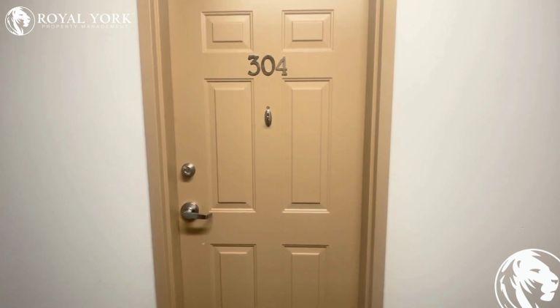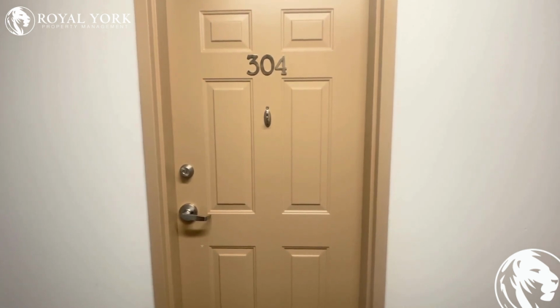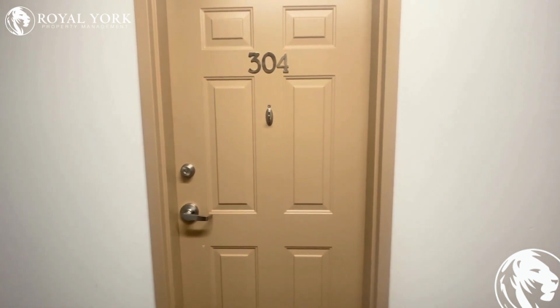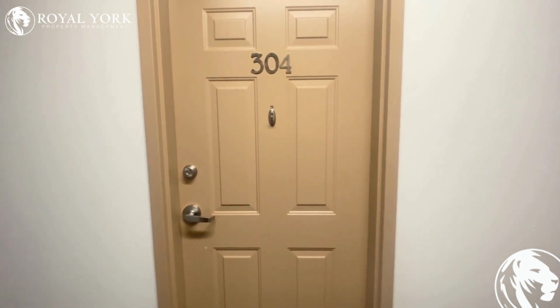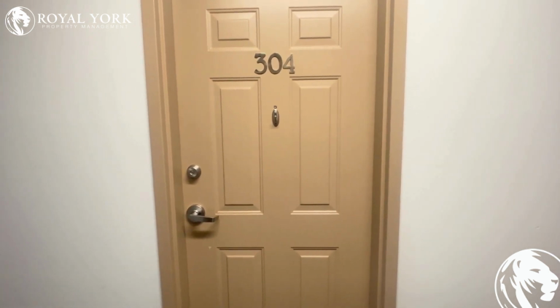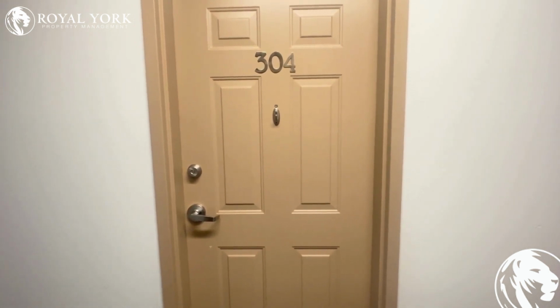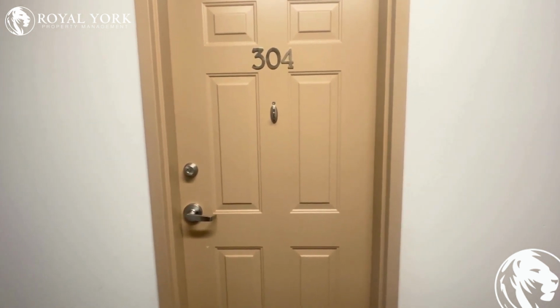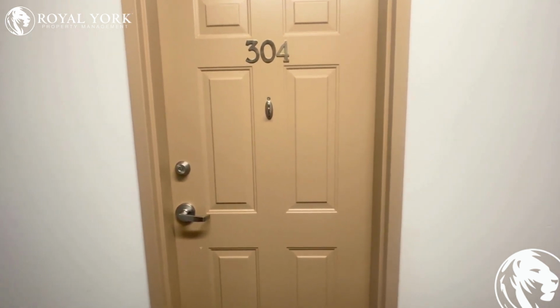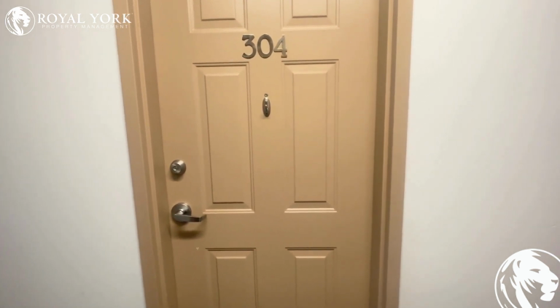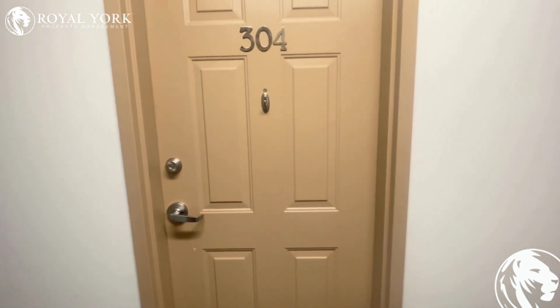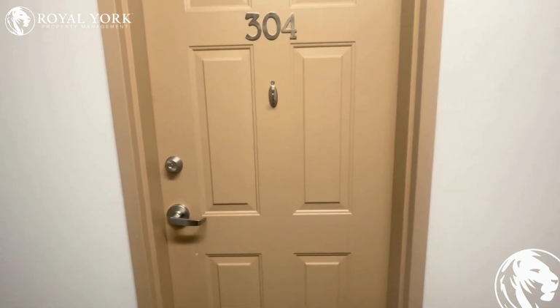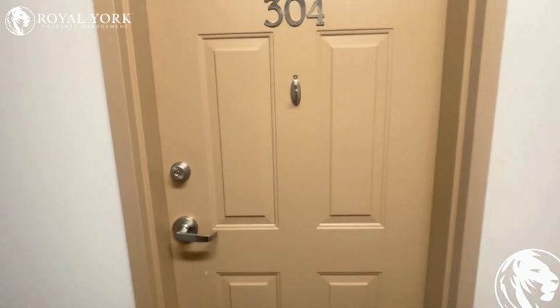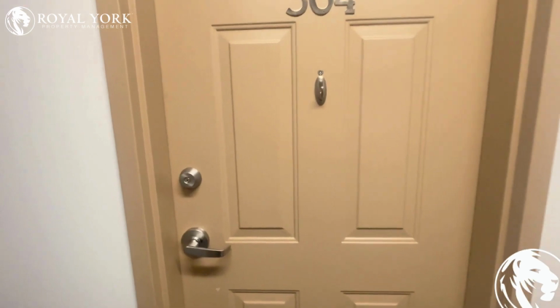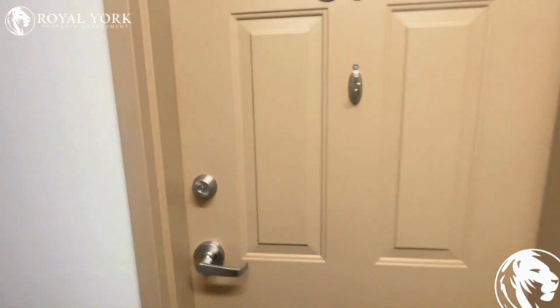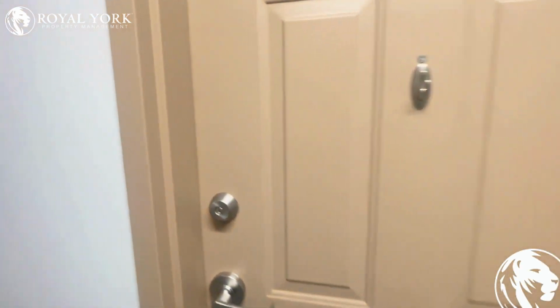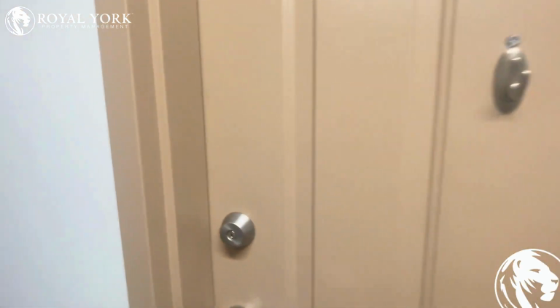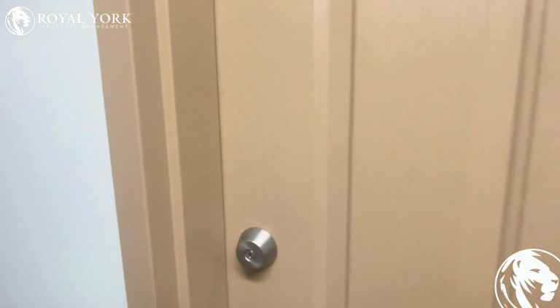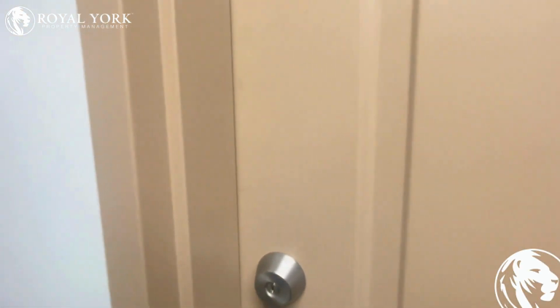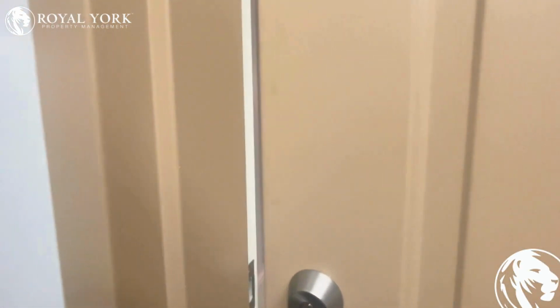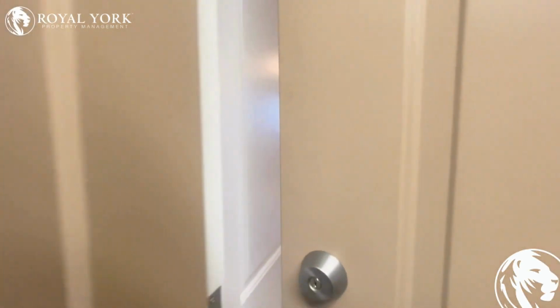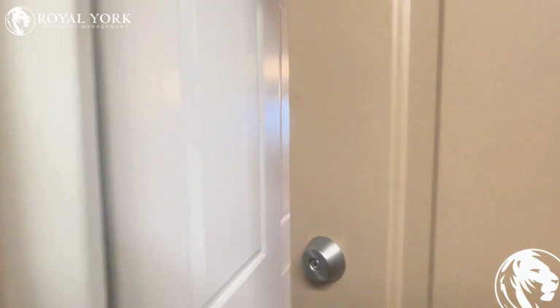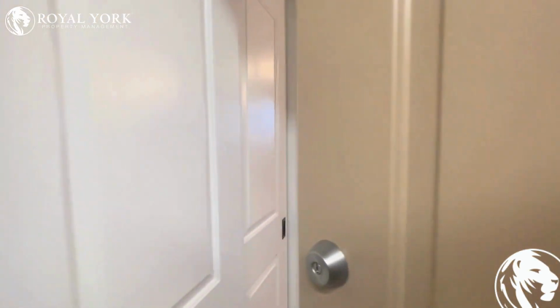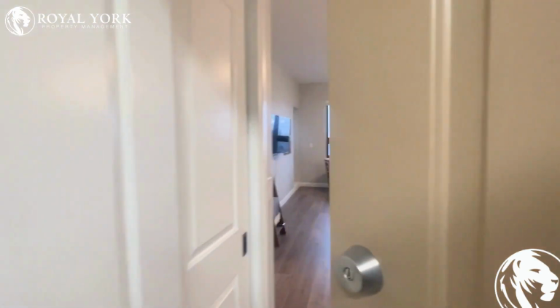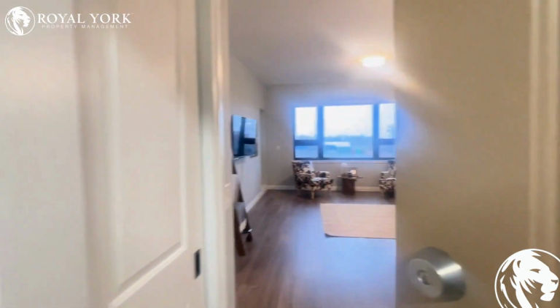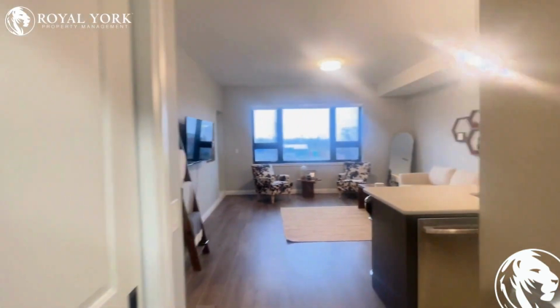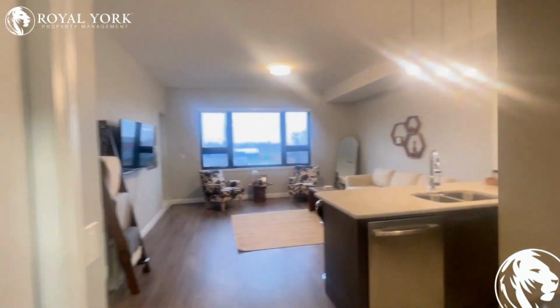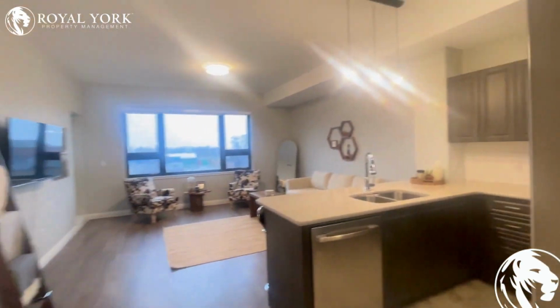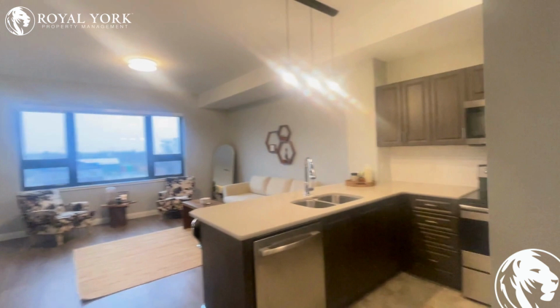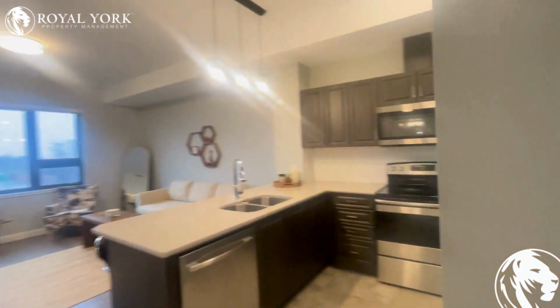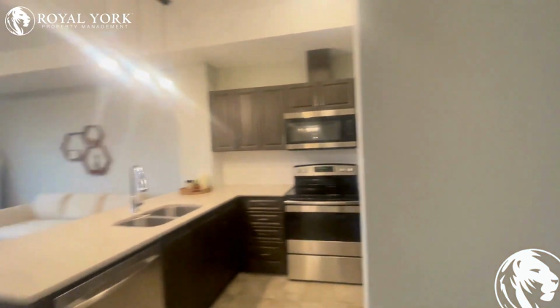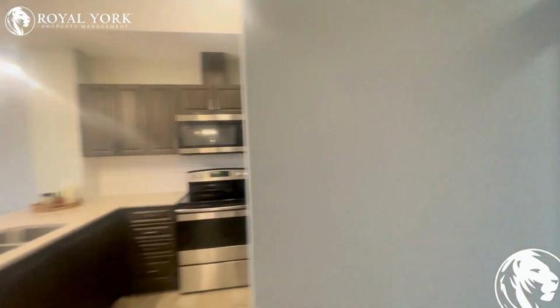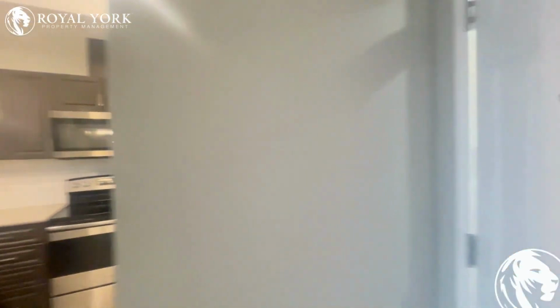Welcome to Unit 304 located at 263 Butler Street in Lucan, Ontario. This is an absolutely gorgeous and modern unit featuring one bedroom and one bathroom and is for rent by Royal York Property Management.